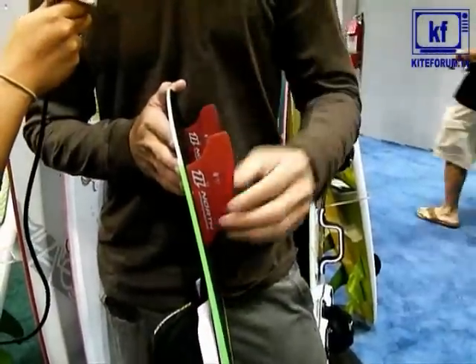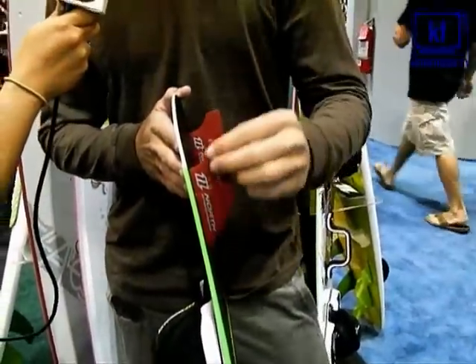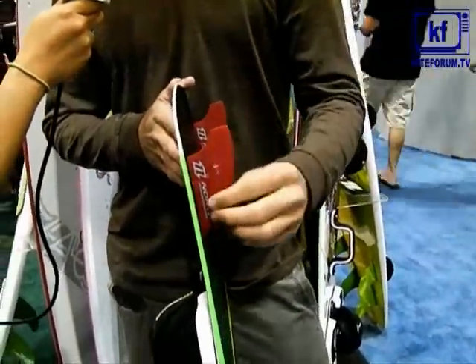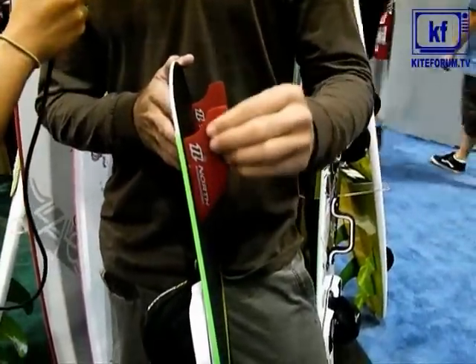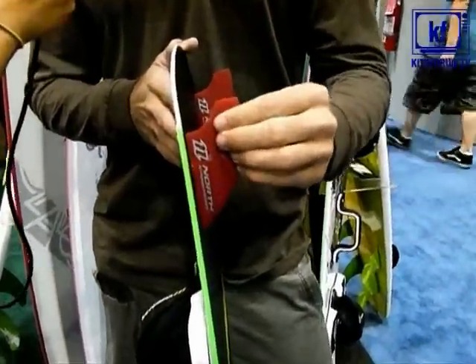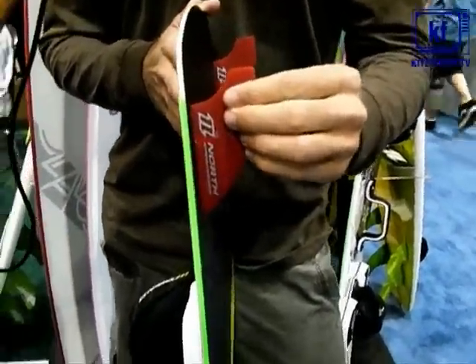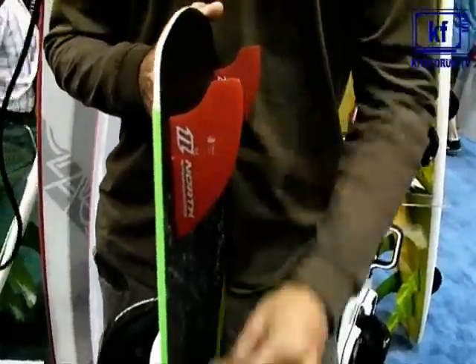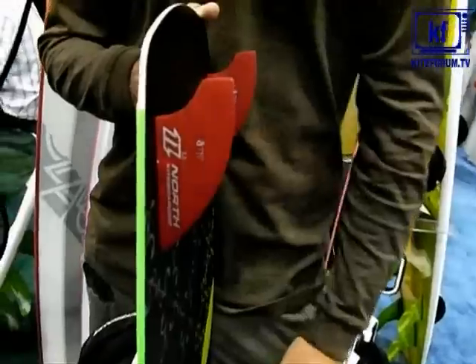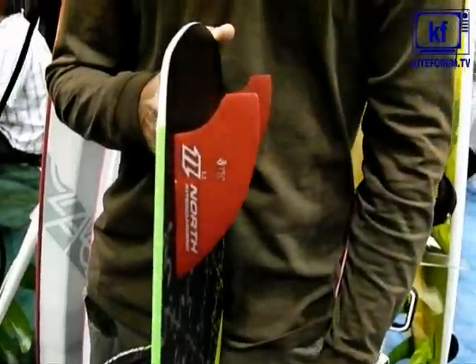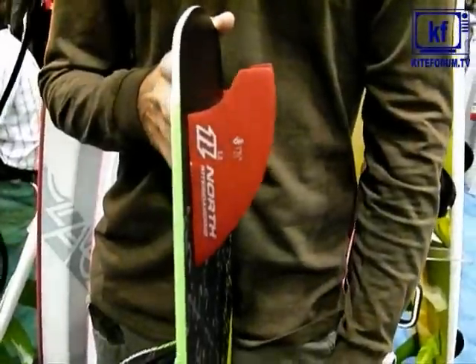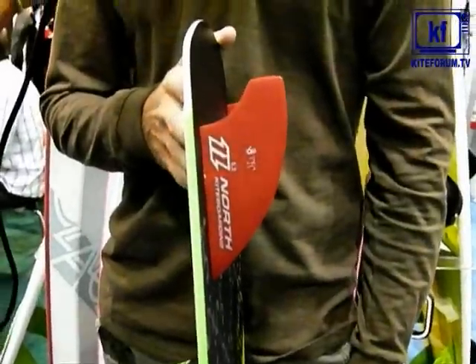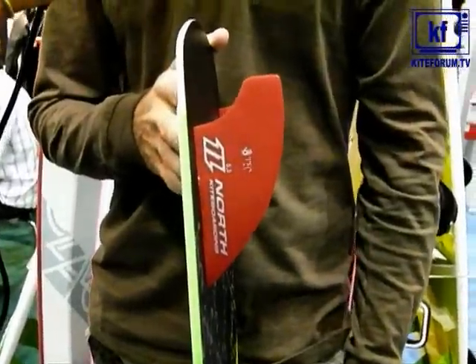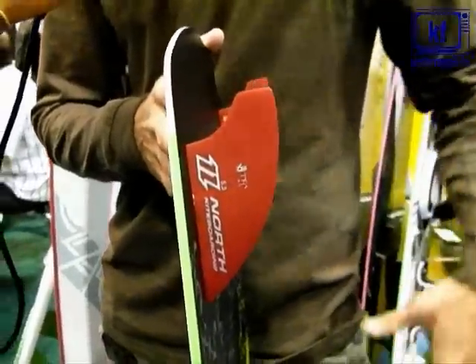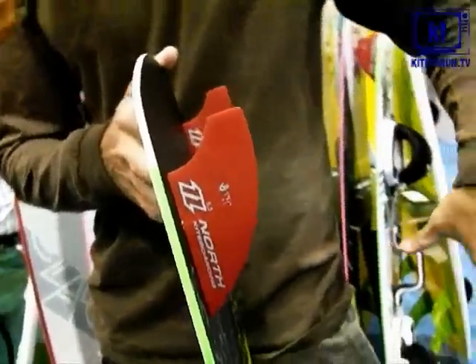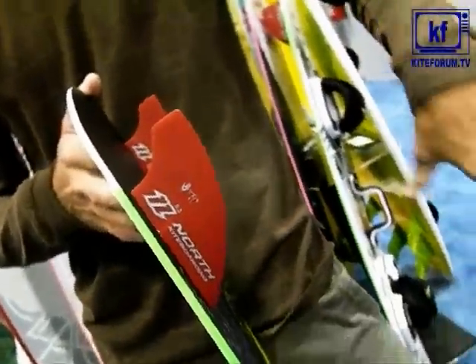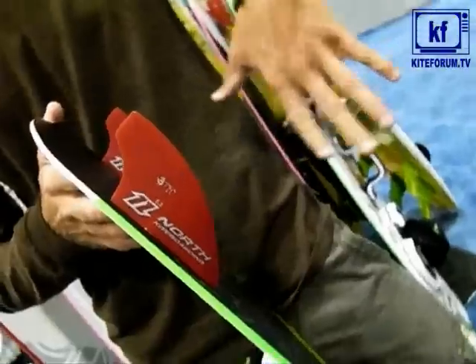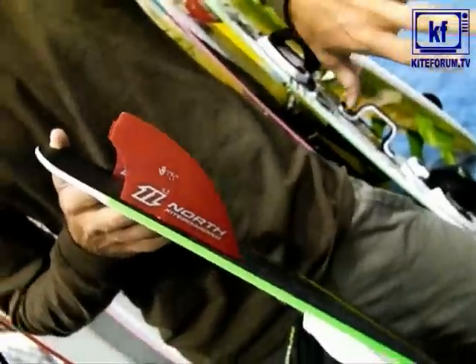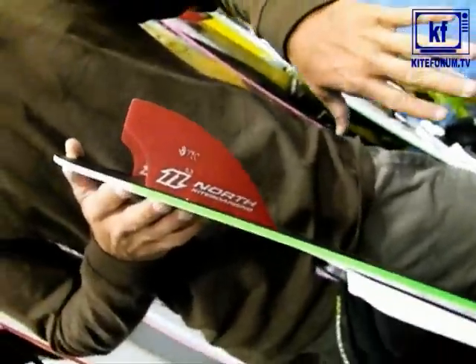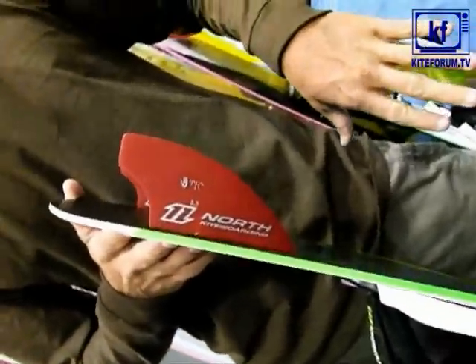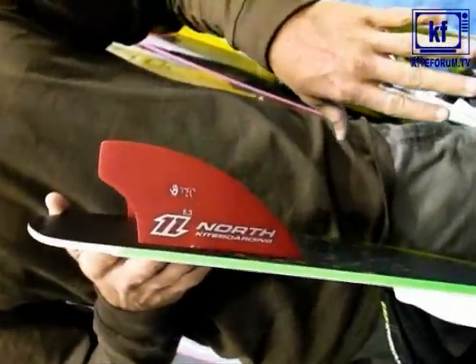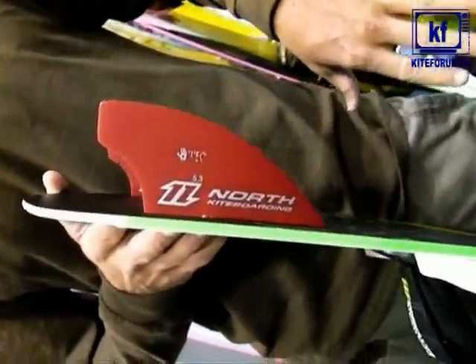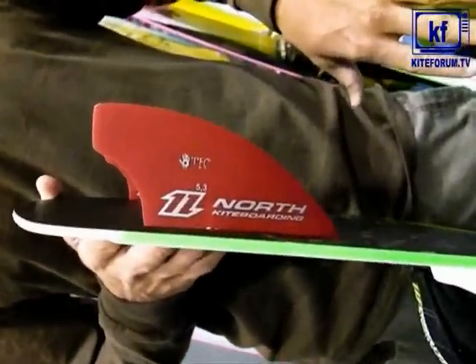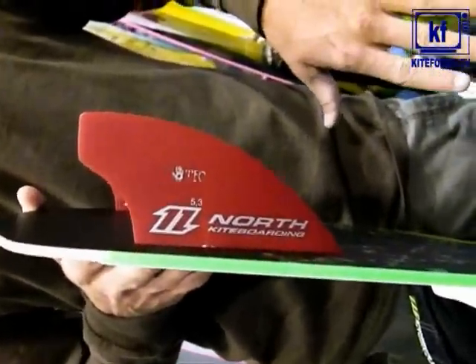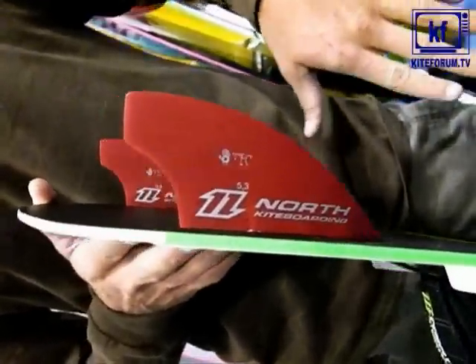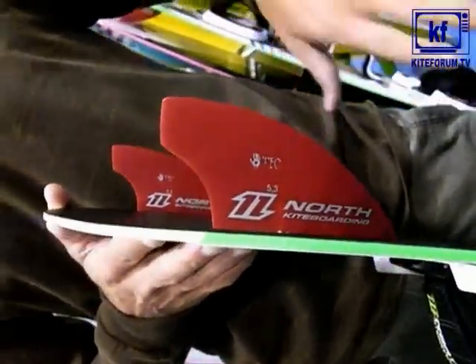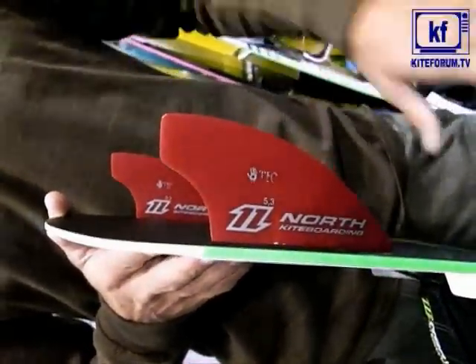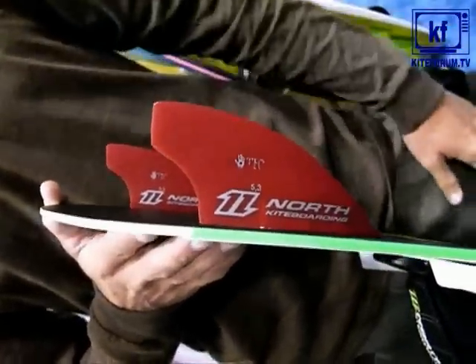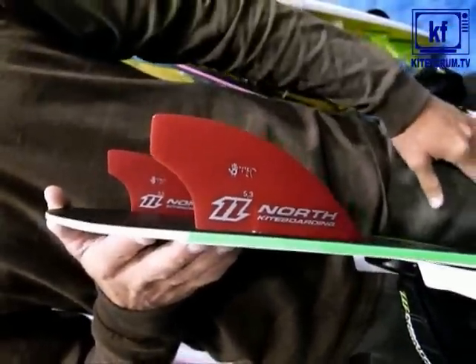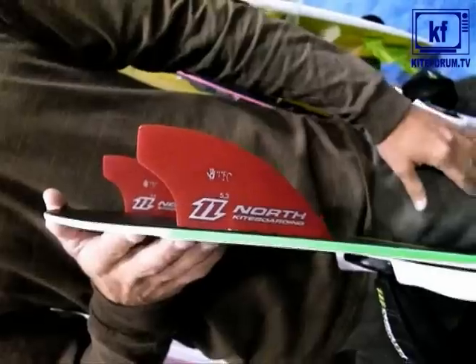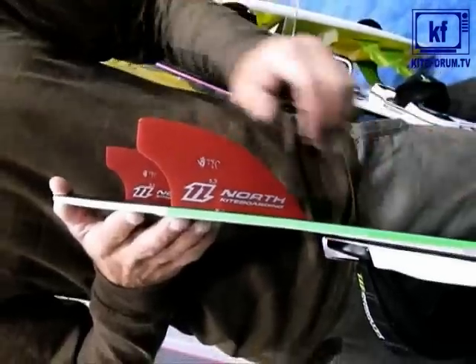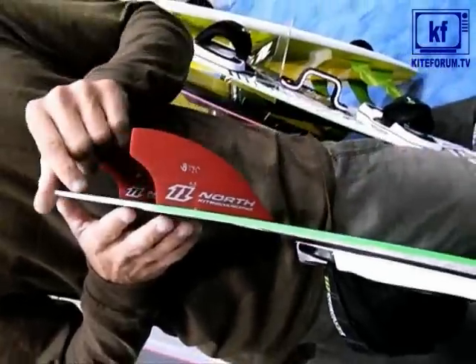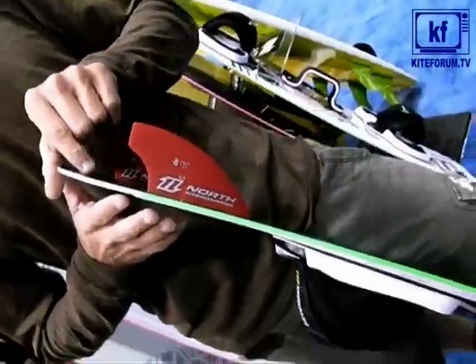The fins here are swept back, so it gives you a little bit of extra grip, which makes it really good for carving. It holds really well through a turn, and it's also really easy to load up for a jump because you have a lot of fins to push off of.